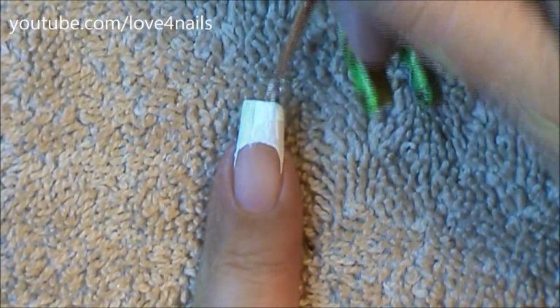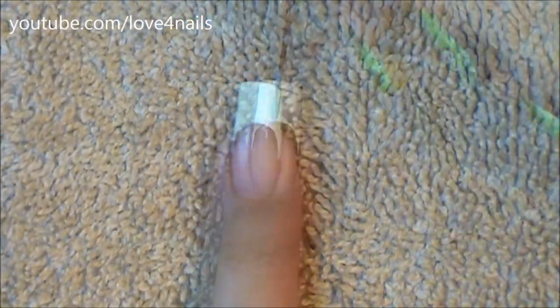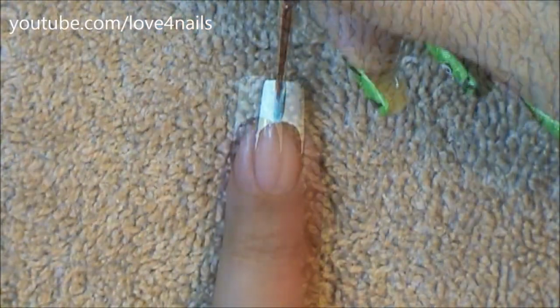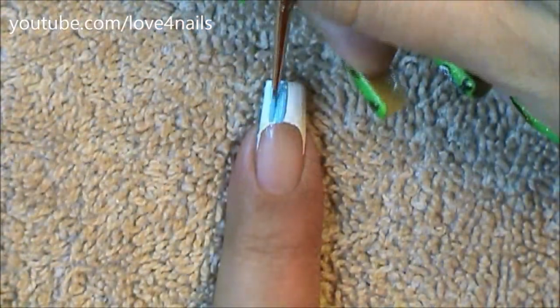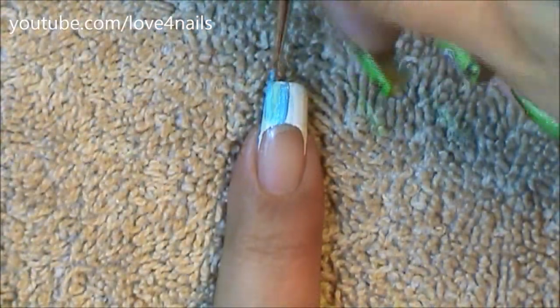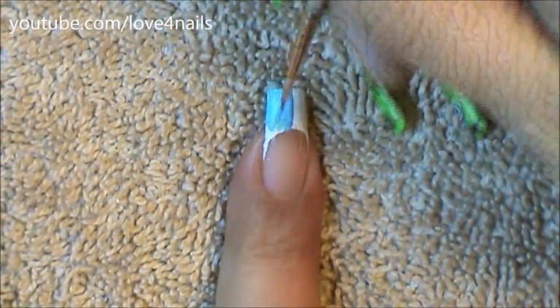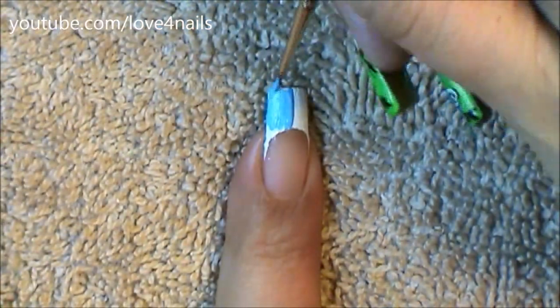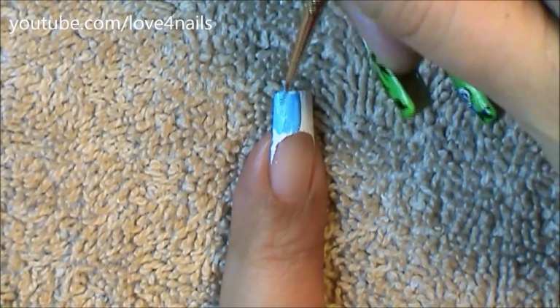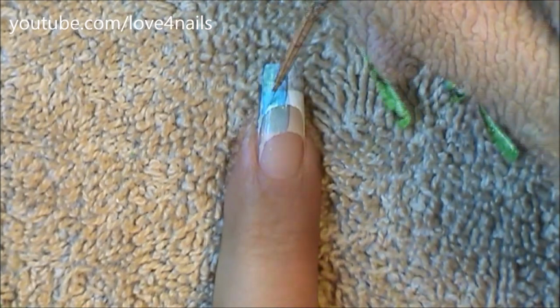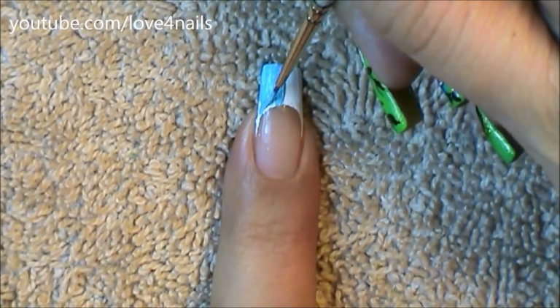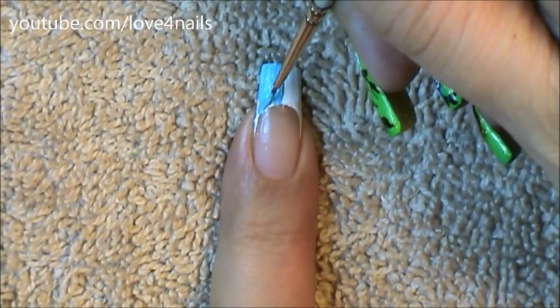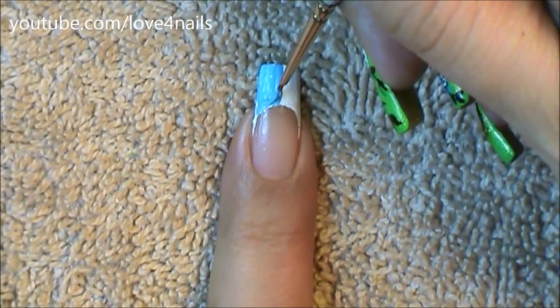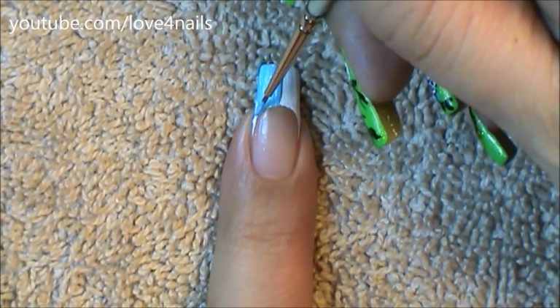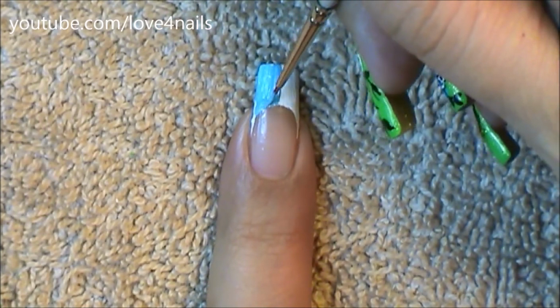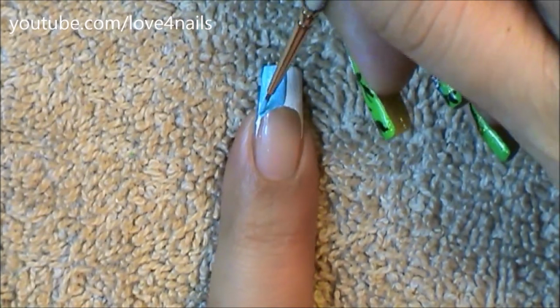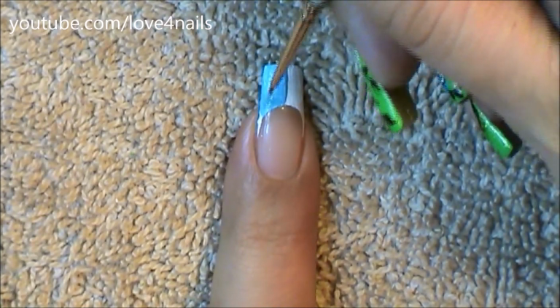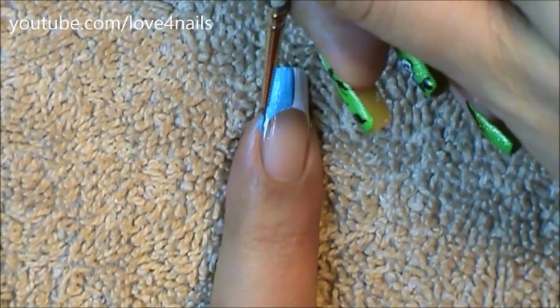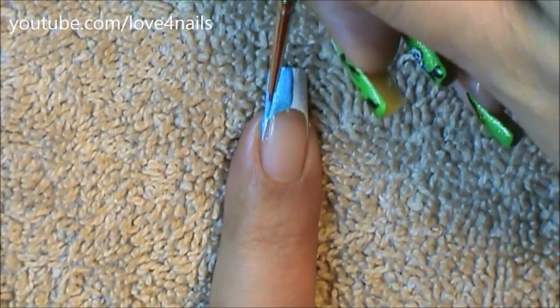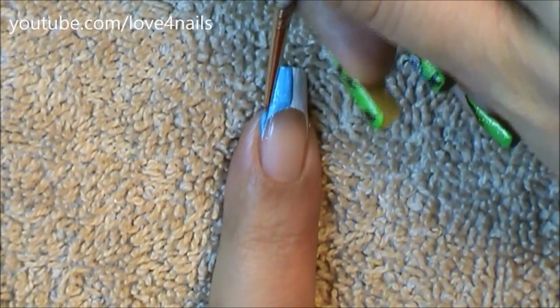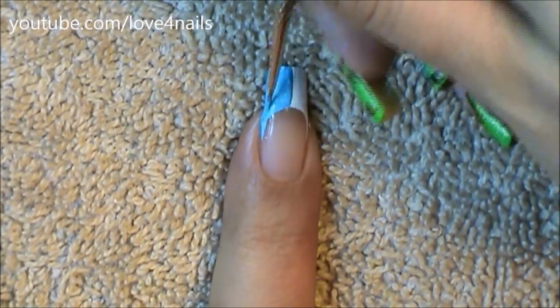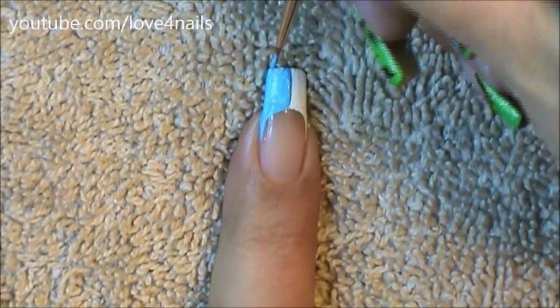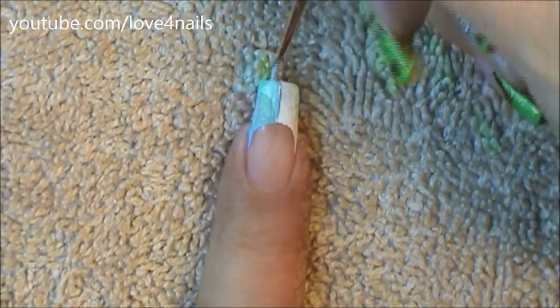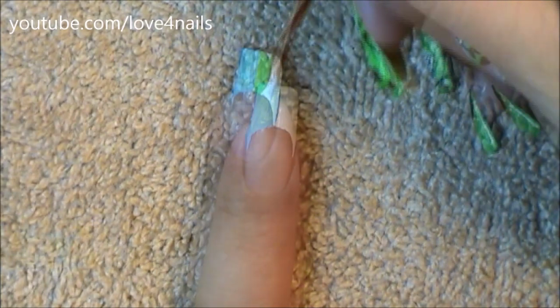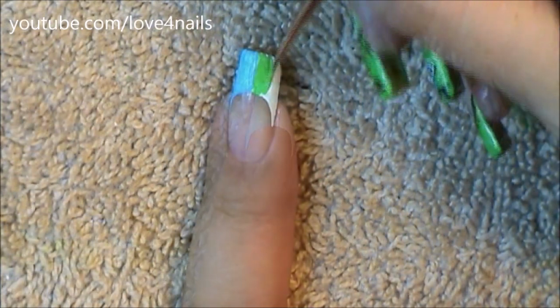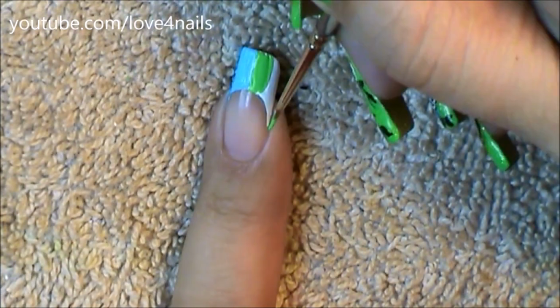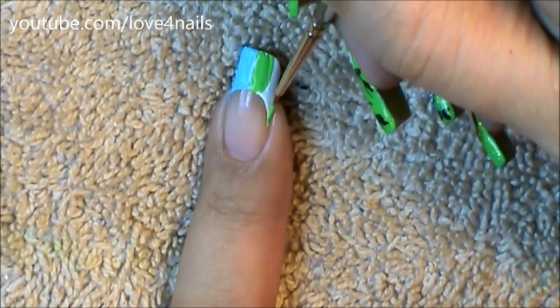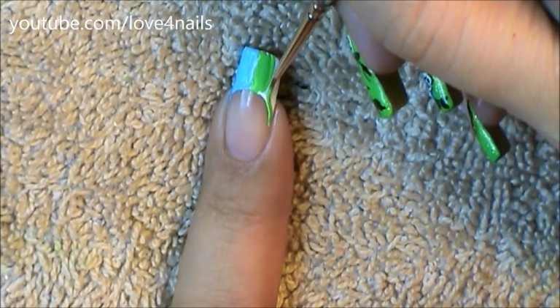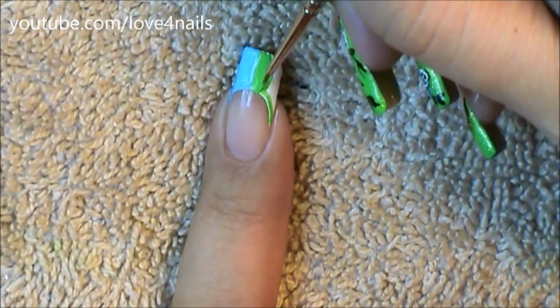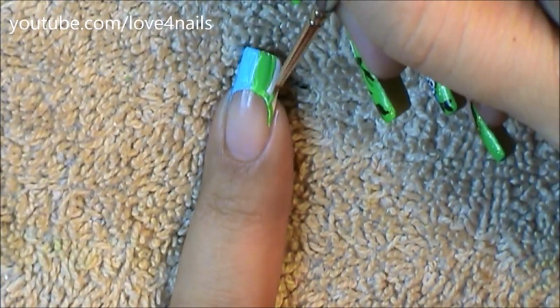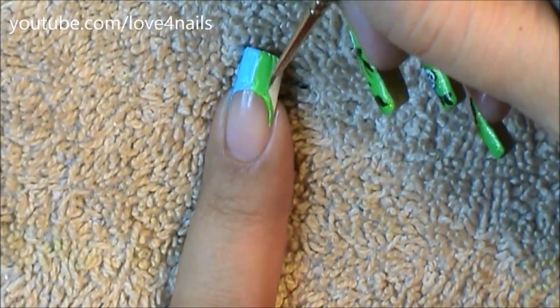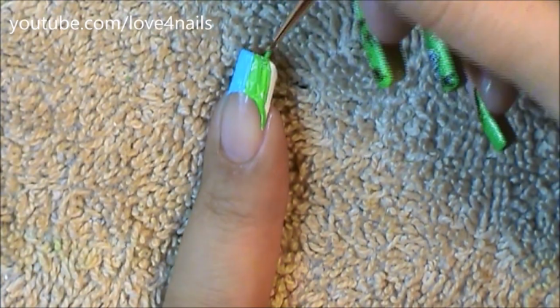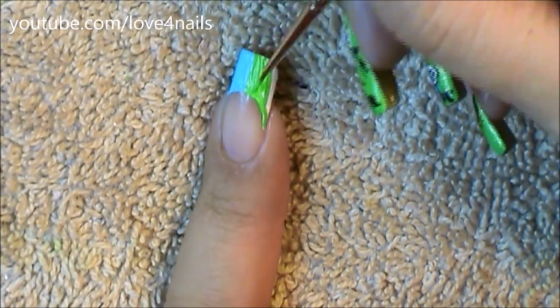Over one side of my French manicure I'm going to be filling it in with the blue color, and the opposite side of my French manicure I'll be filling it in with the green color.